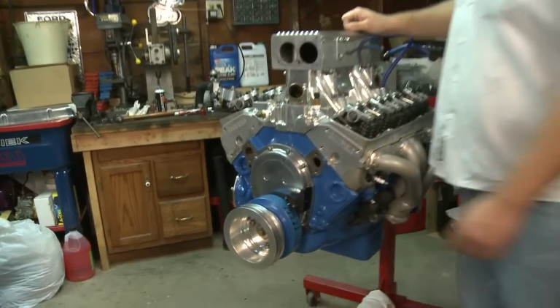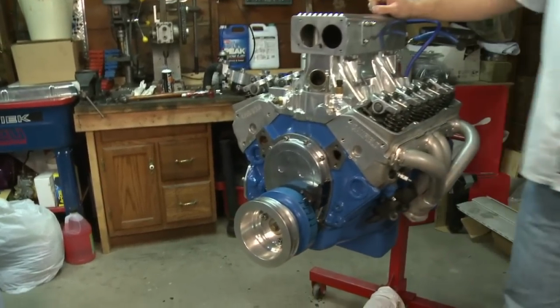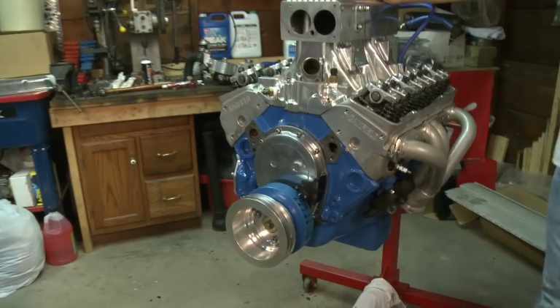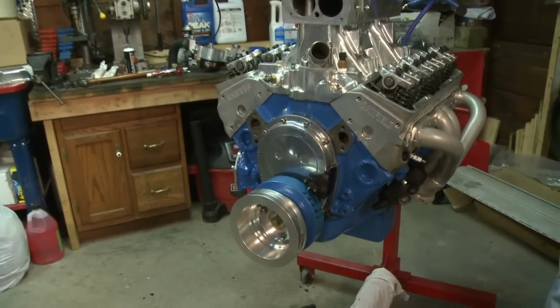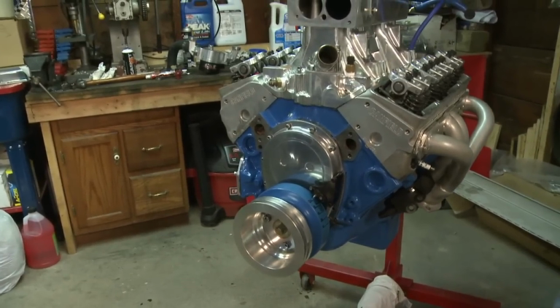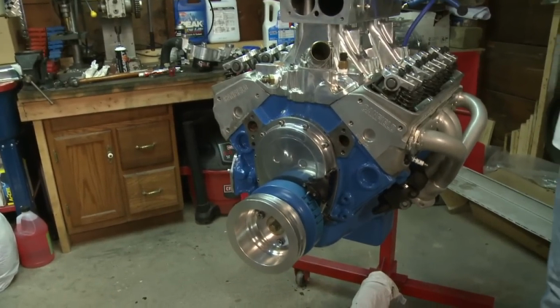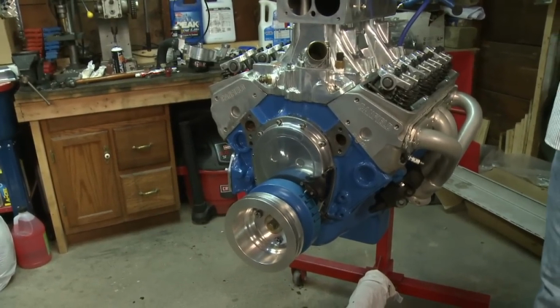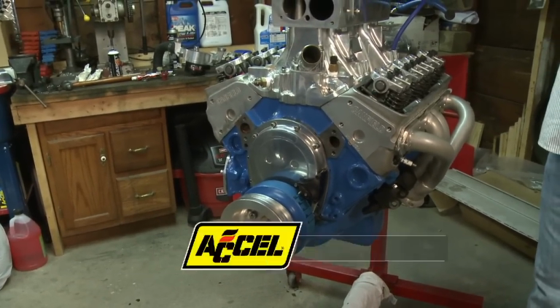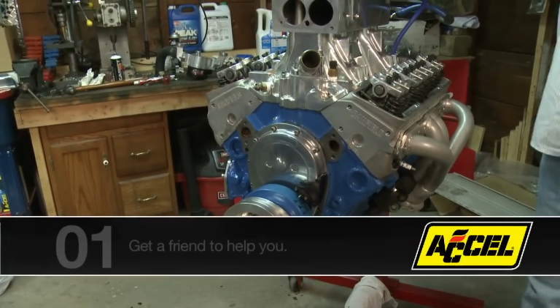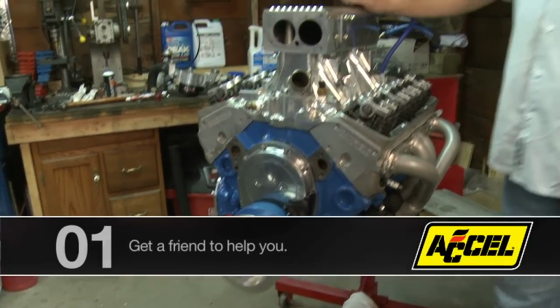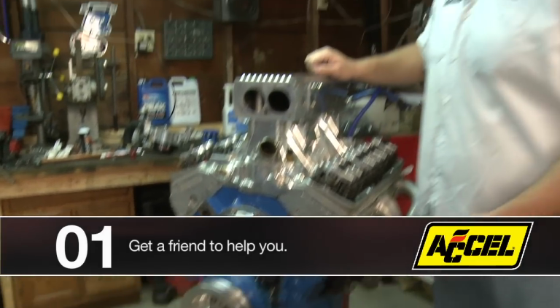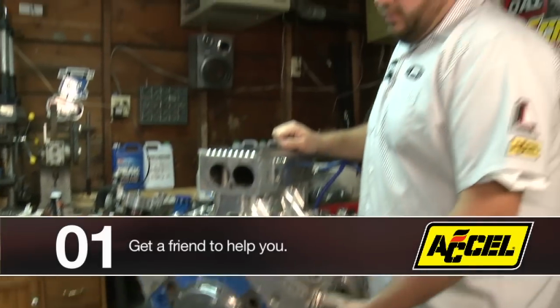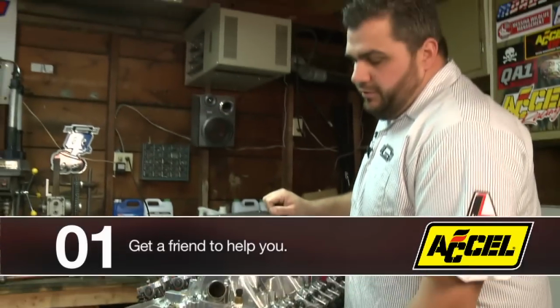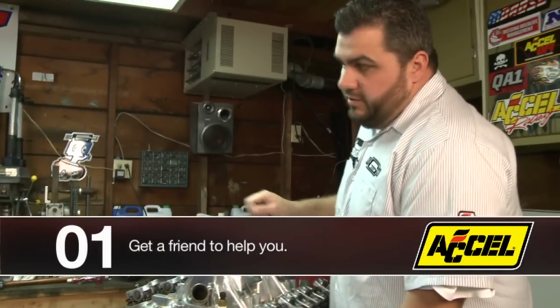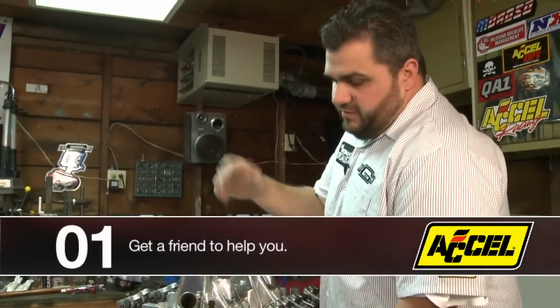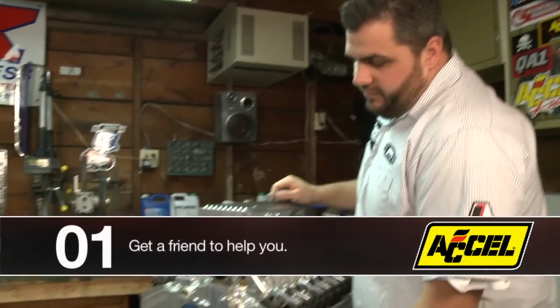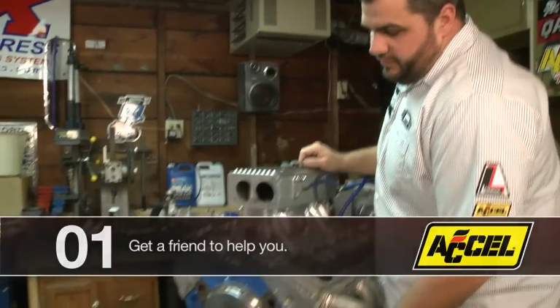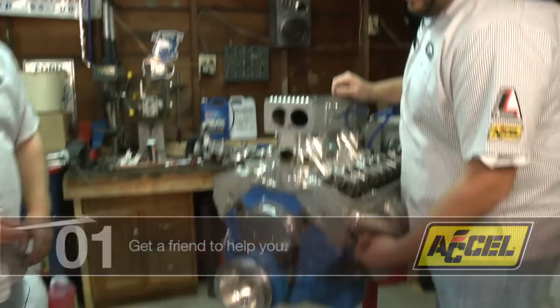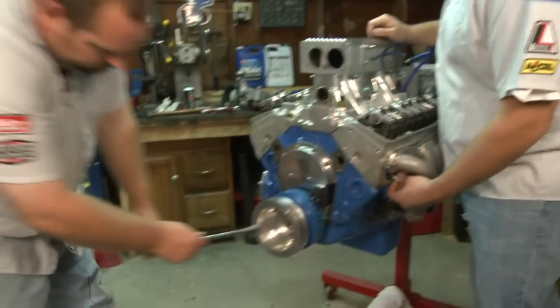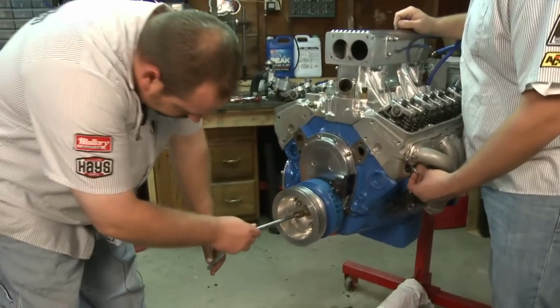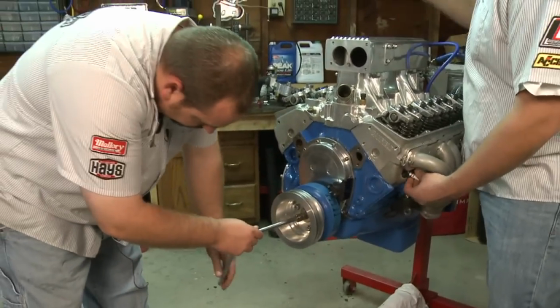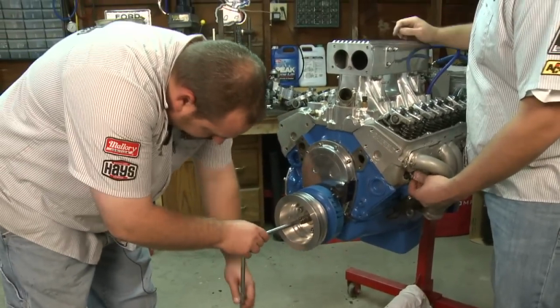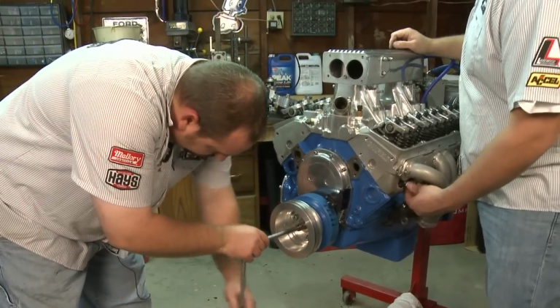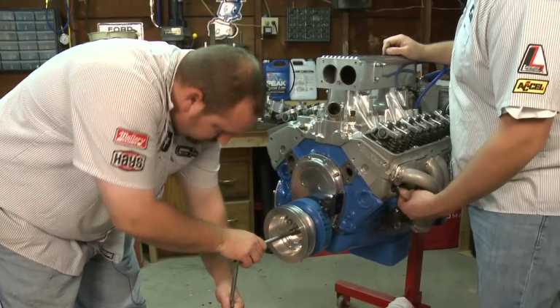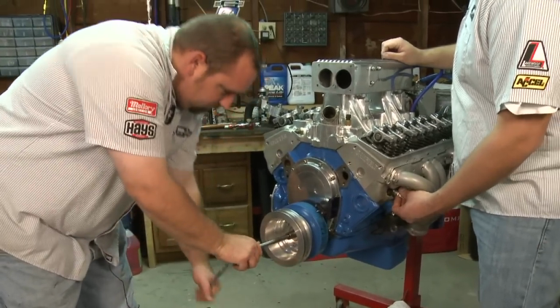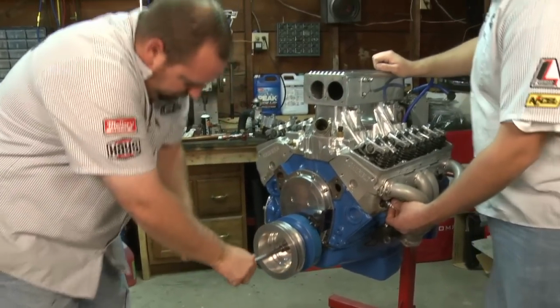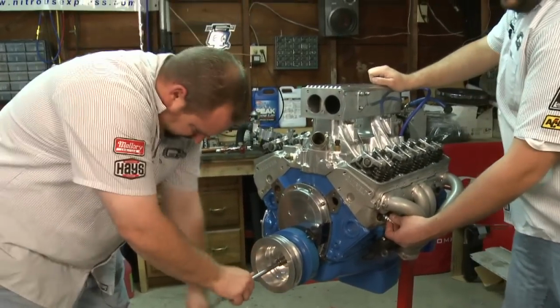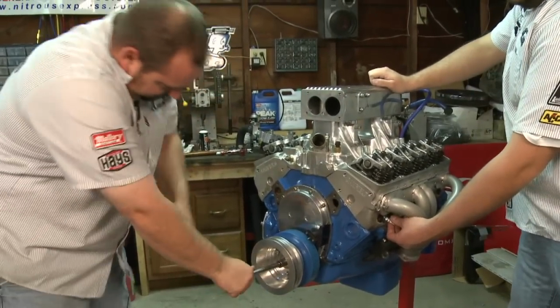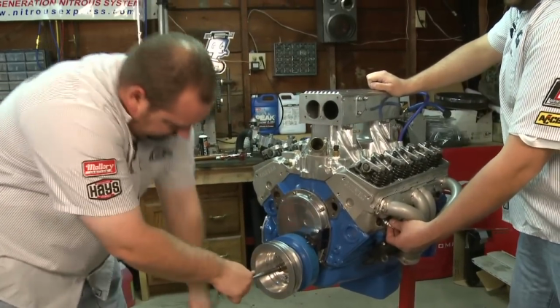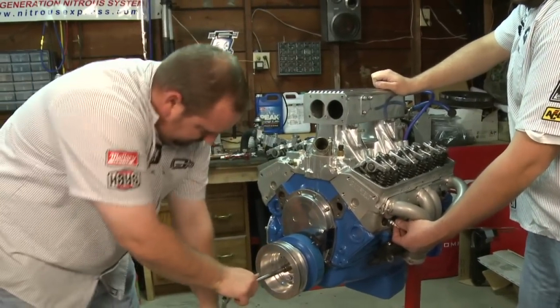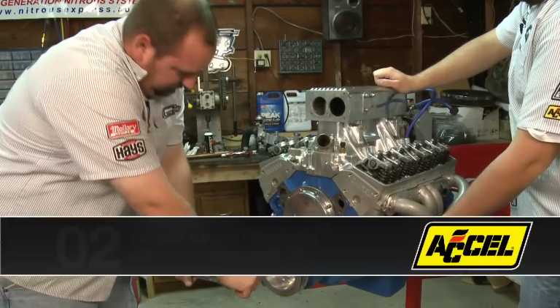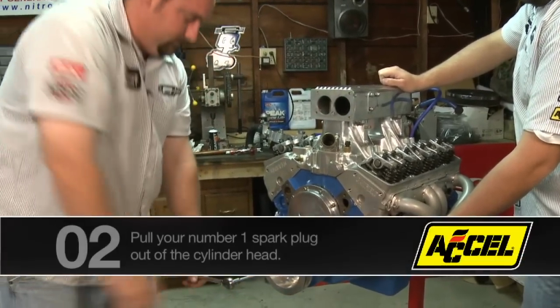Right now we currently have it on TDC from all our initial setups. What I'll do is have my assistant turn the crank over and get us all lost so we don't know where we're at. Okay, so we're off of TDC now.